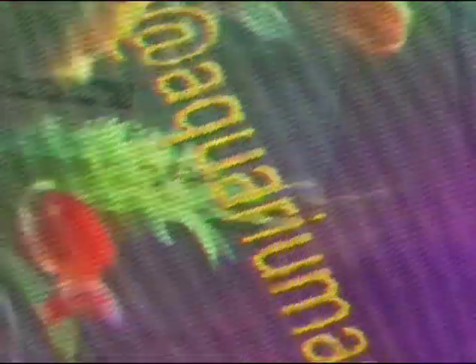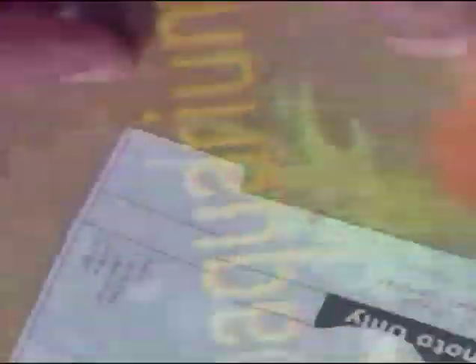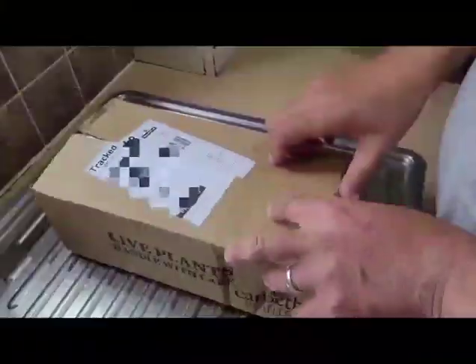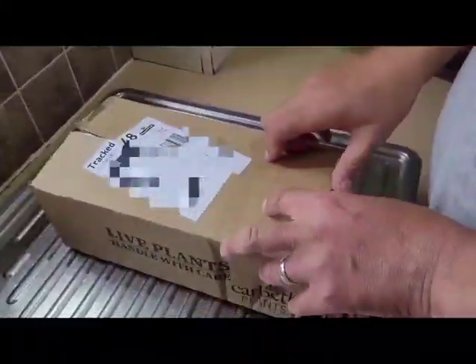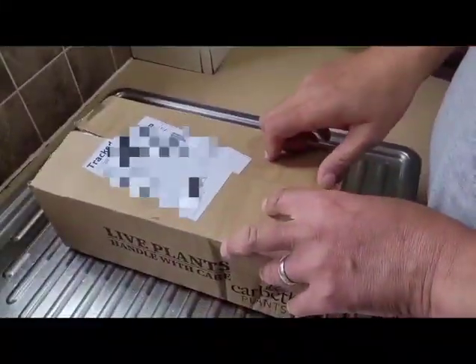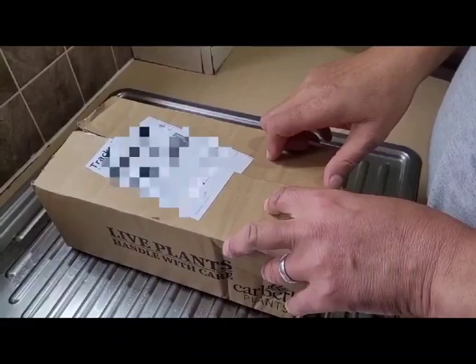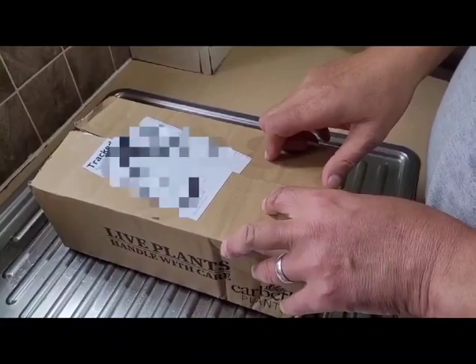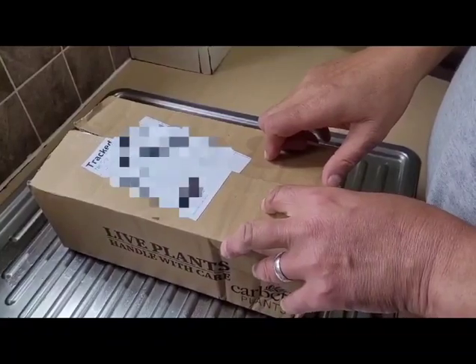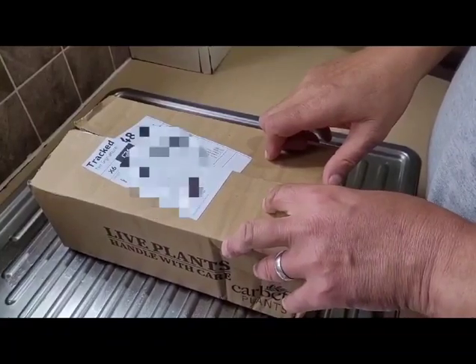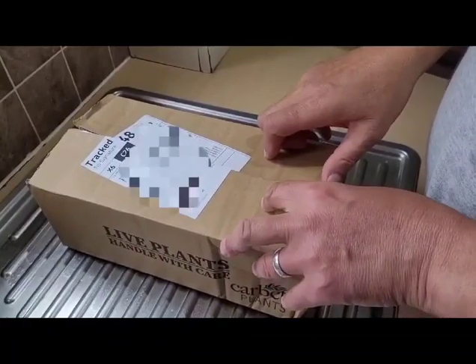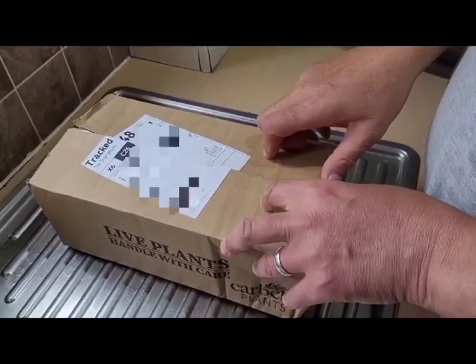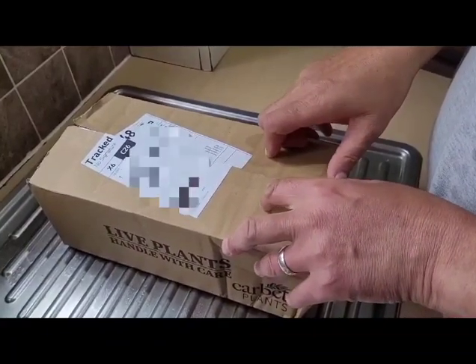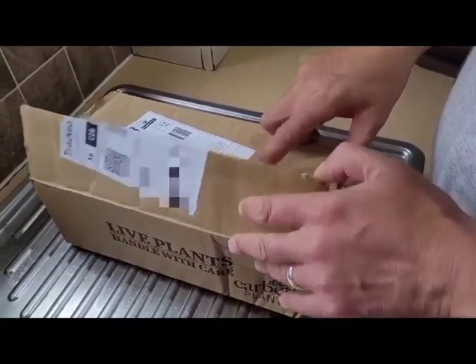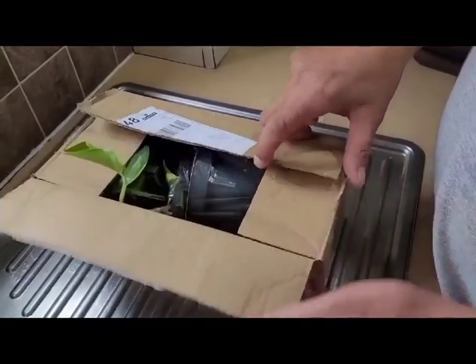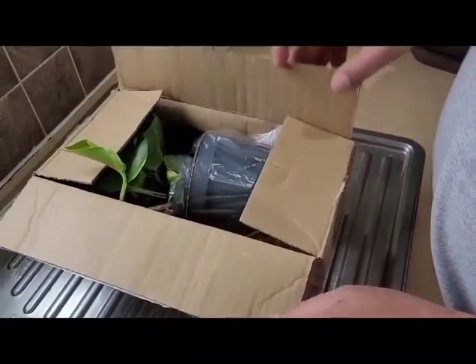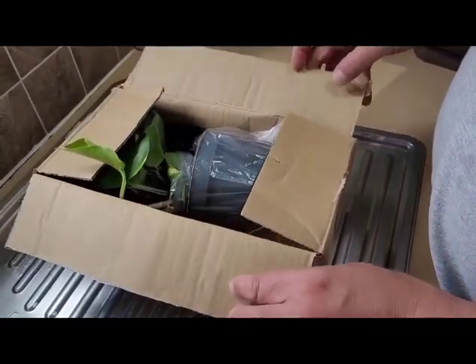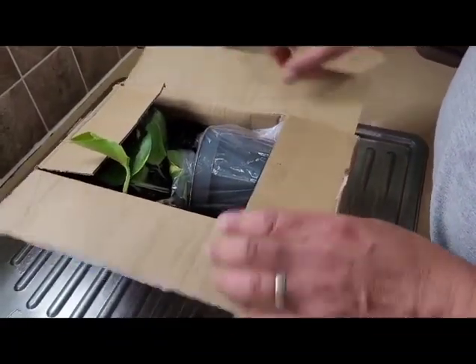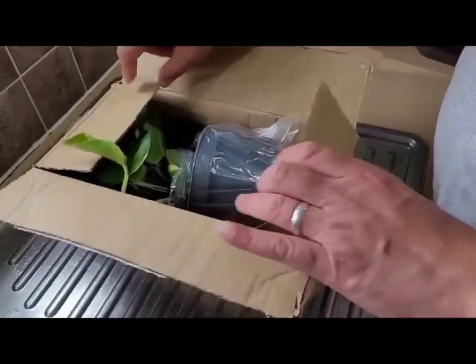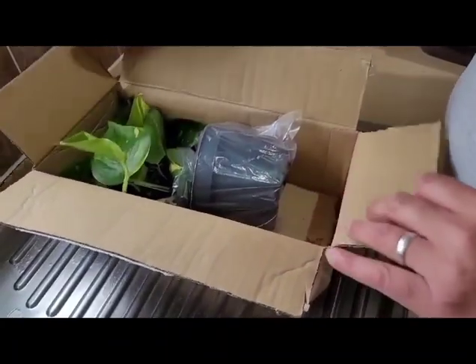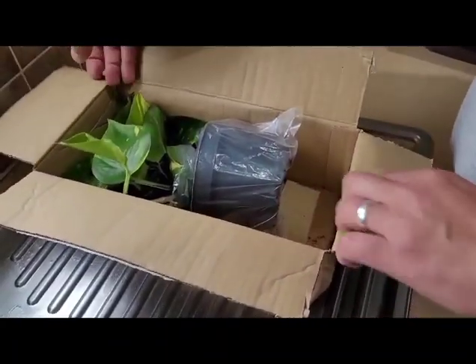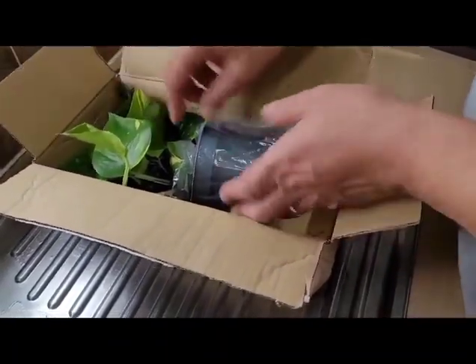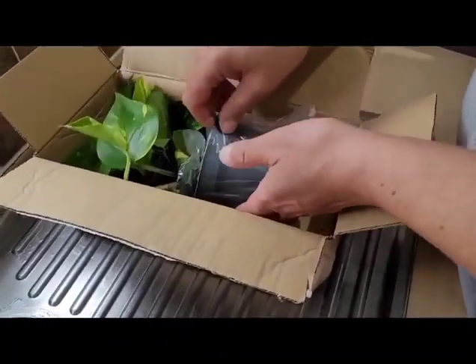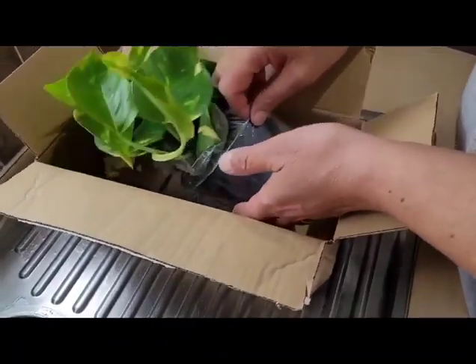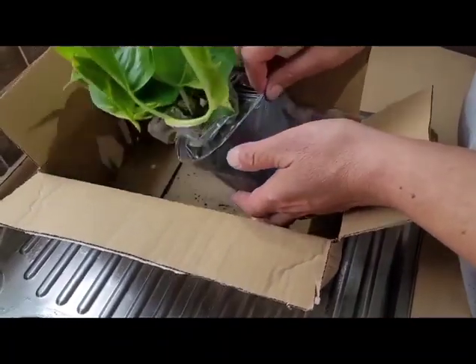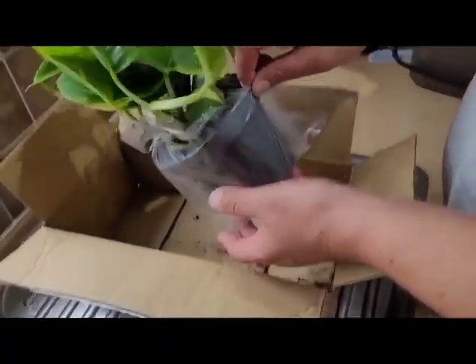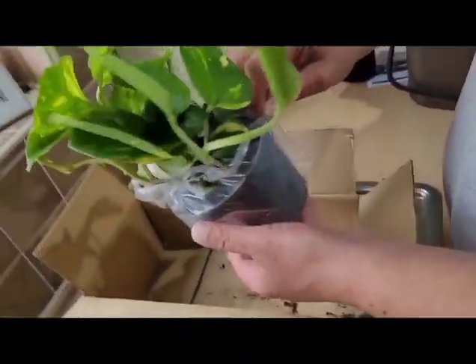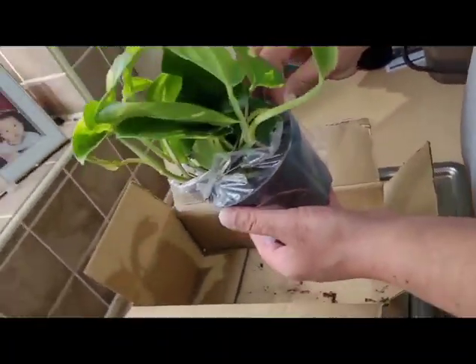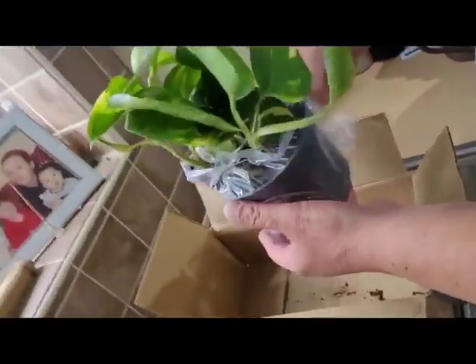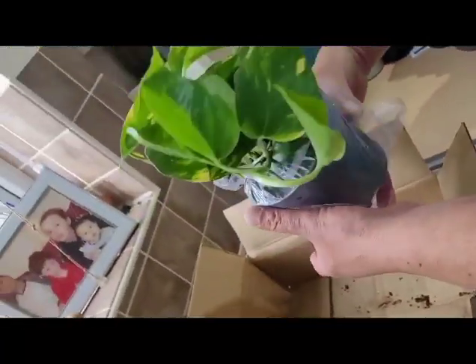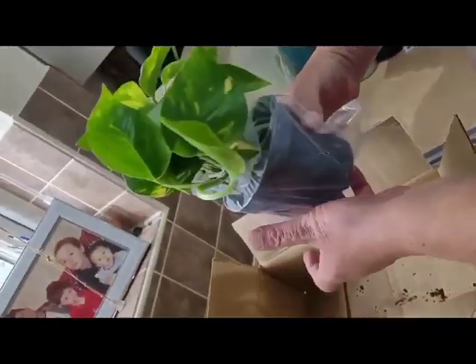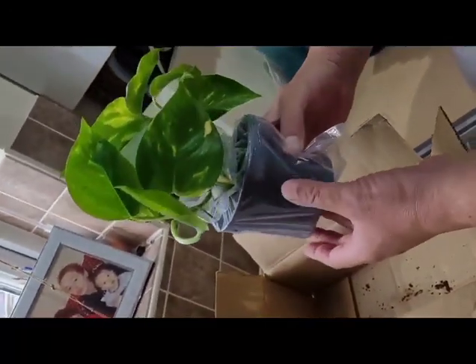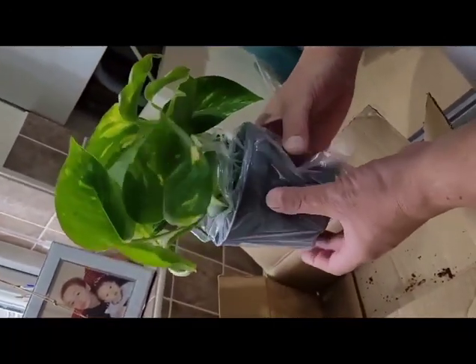So we have our golden pothos that's just arrived from the garden center, delivered. What we're going to do with this is plant it in our aquarium. Look how beautiful that is.